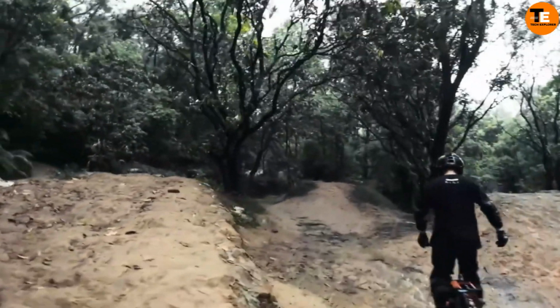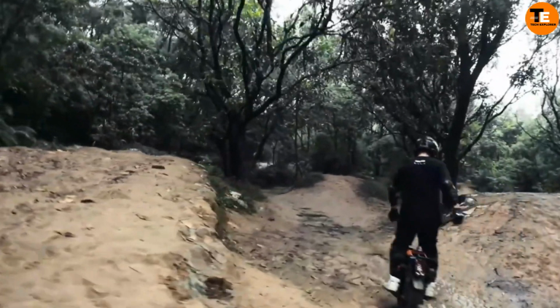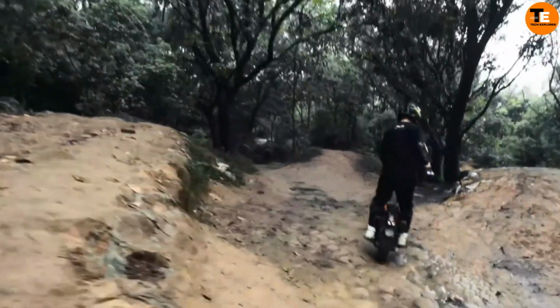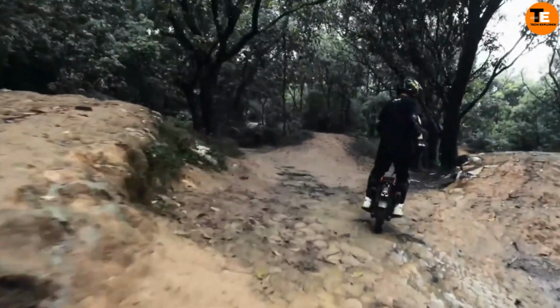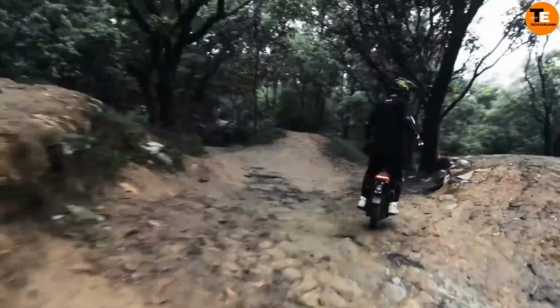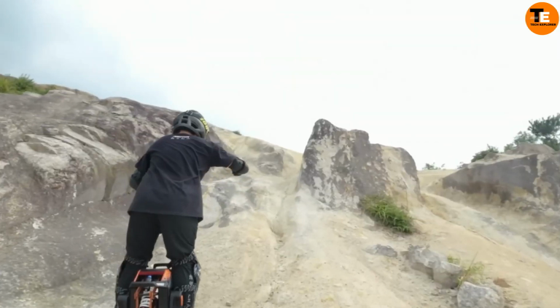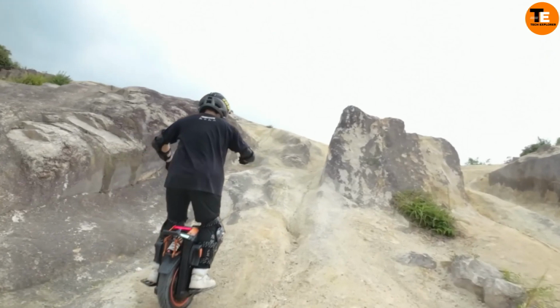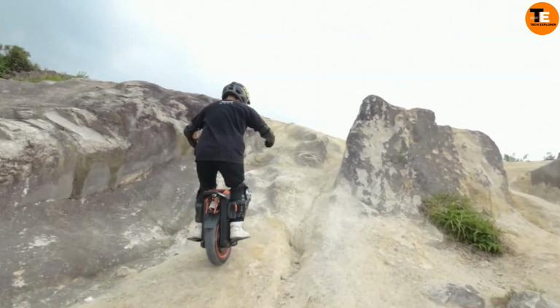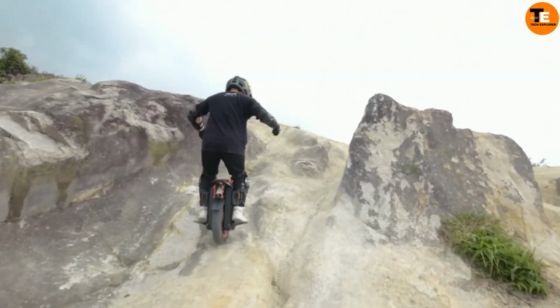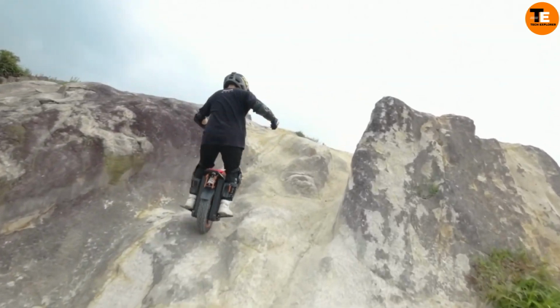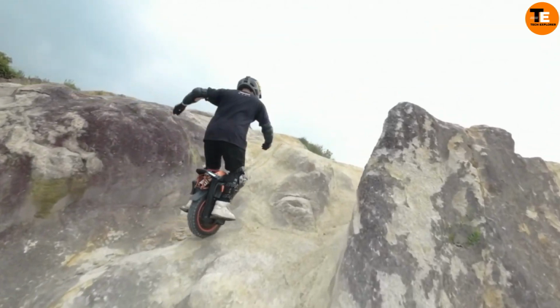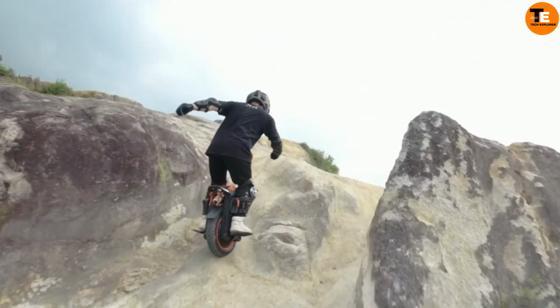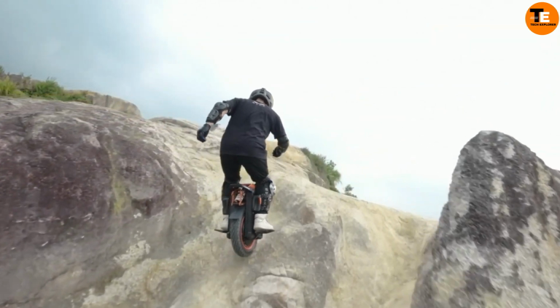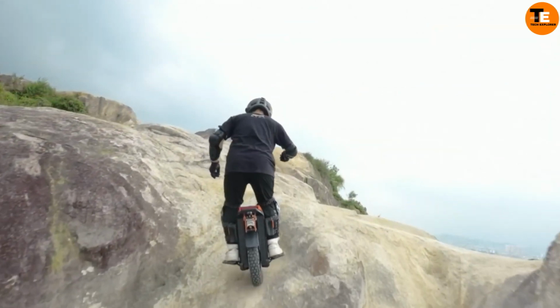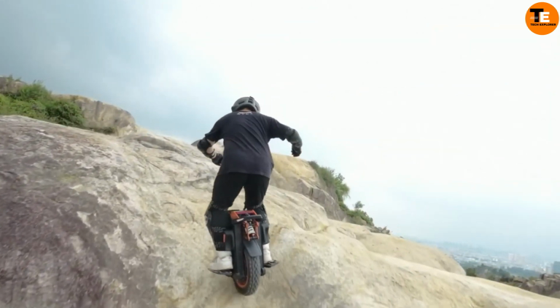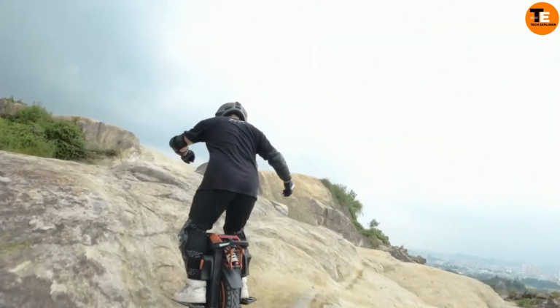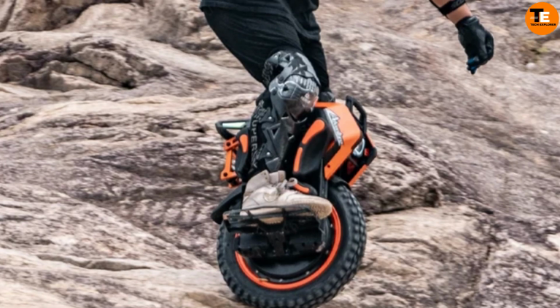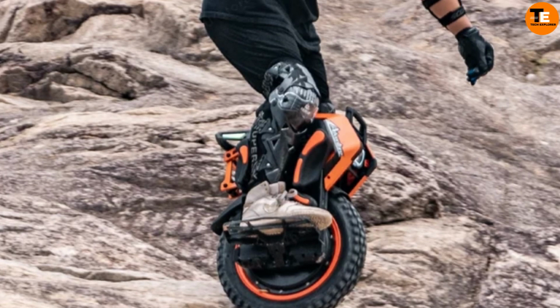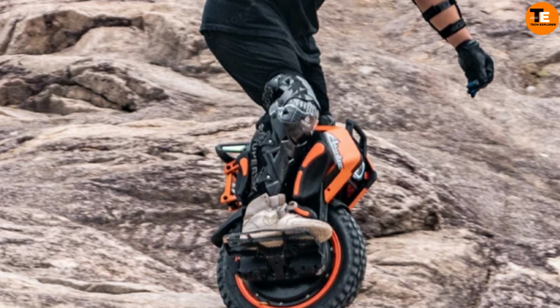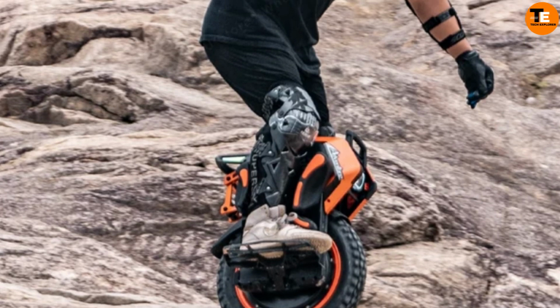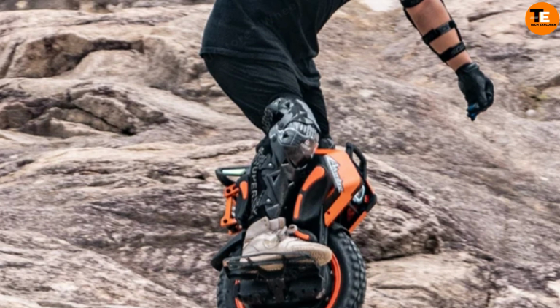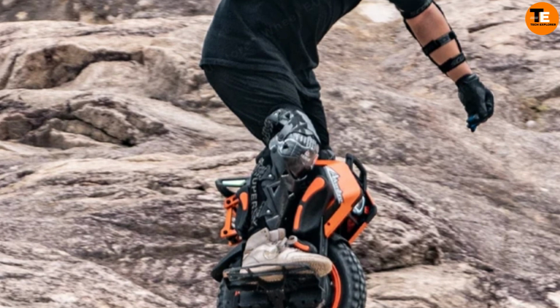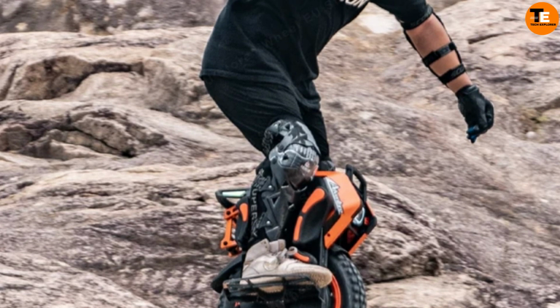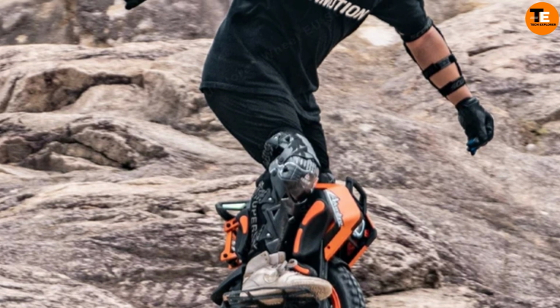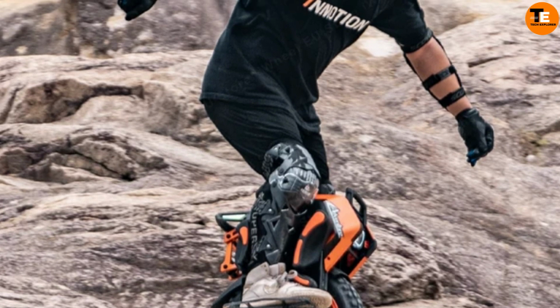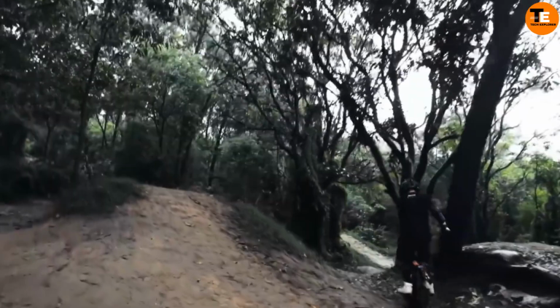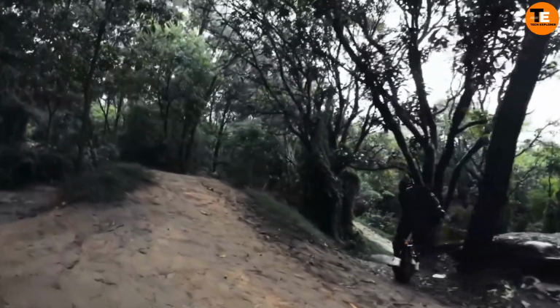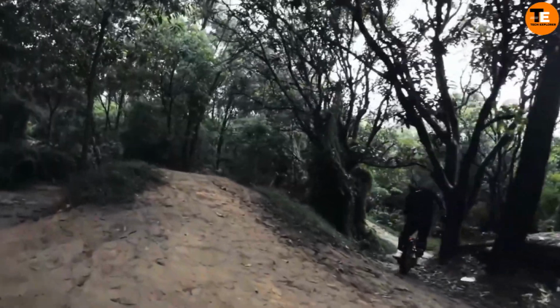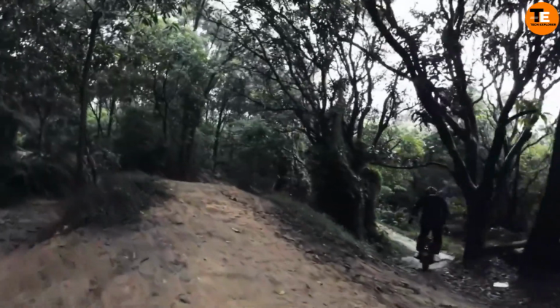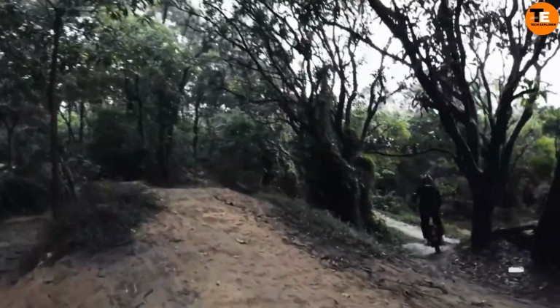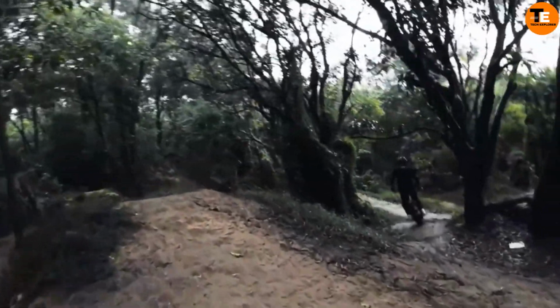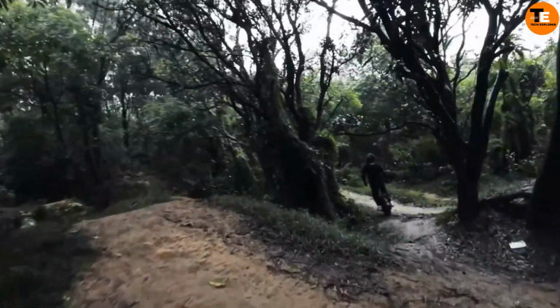Priced at $2,999, it comes with free shipping, a one-year warranty, and embodies InMotion's commitment to innovation in personal transportation.